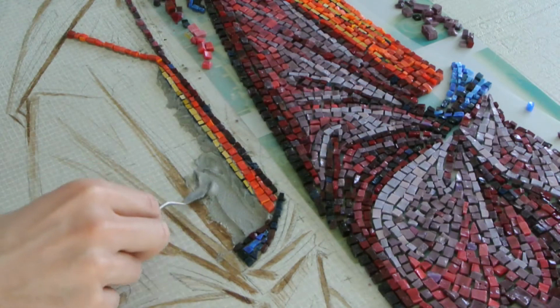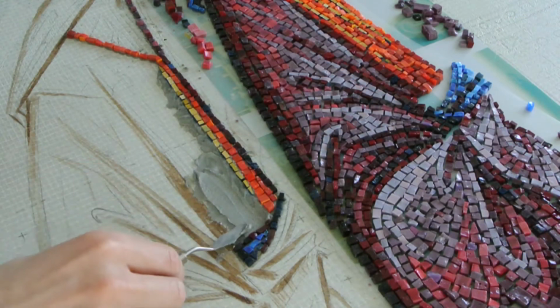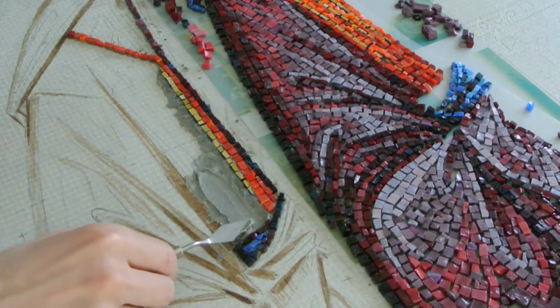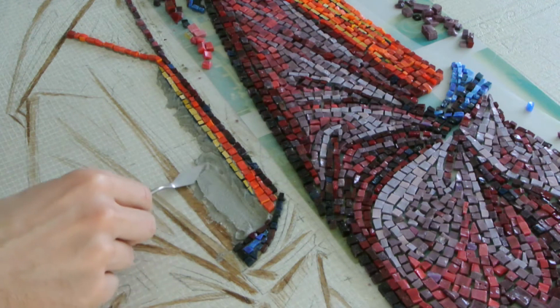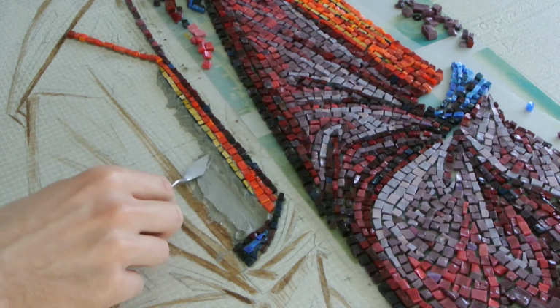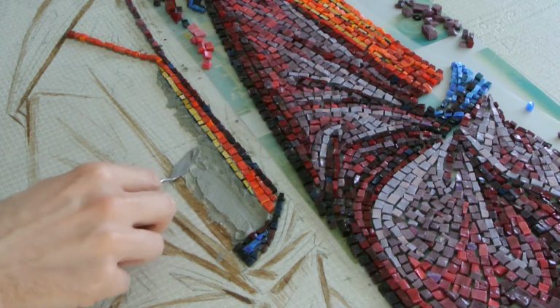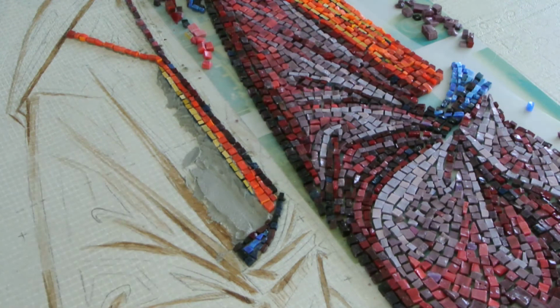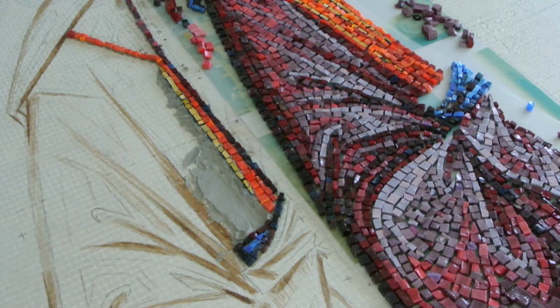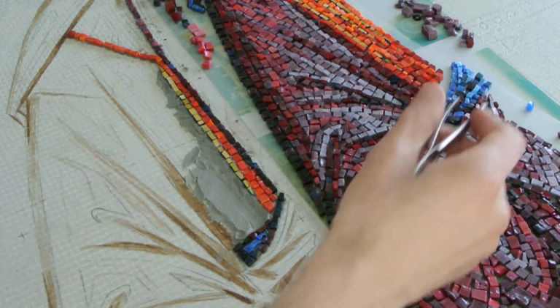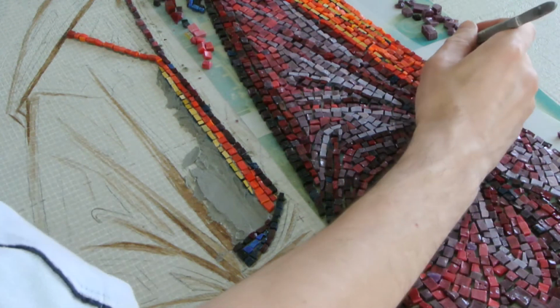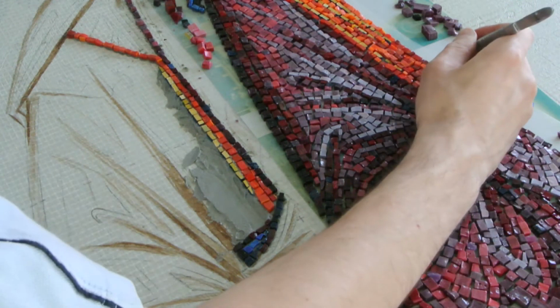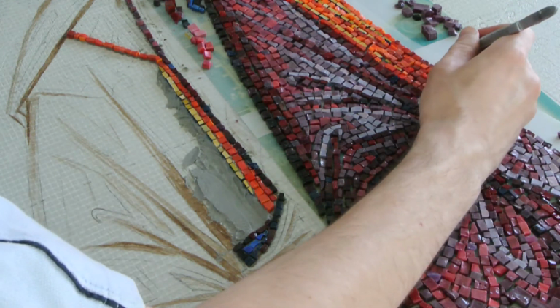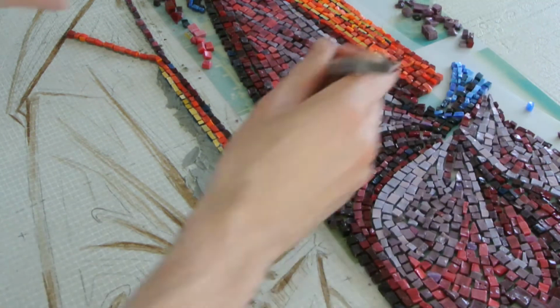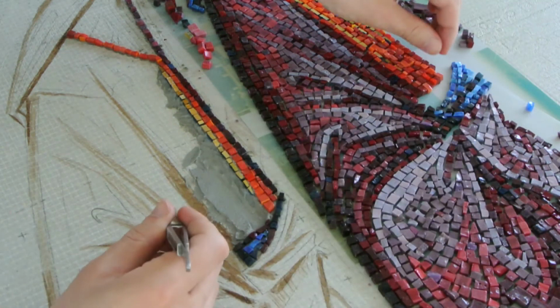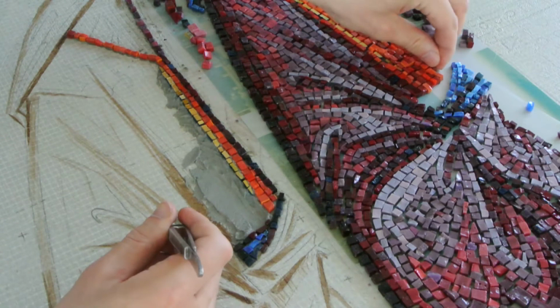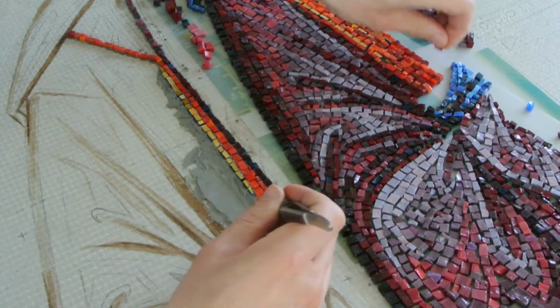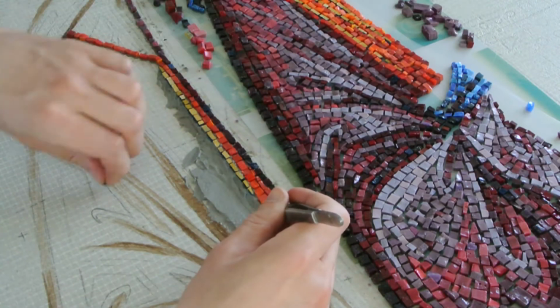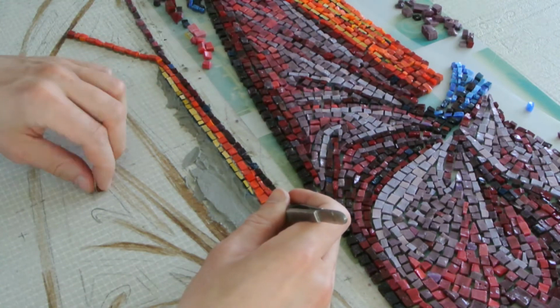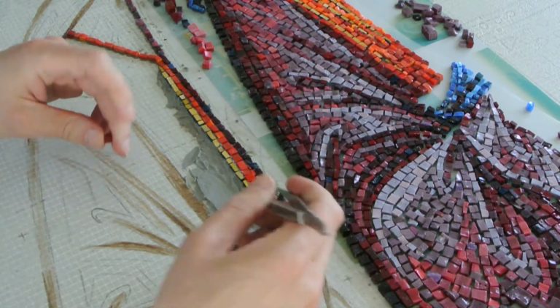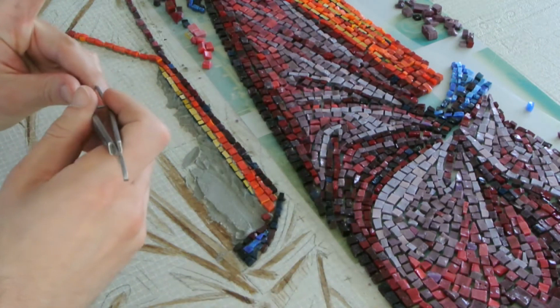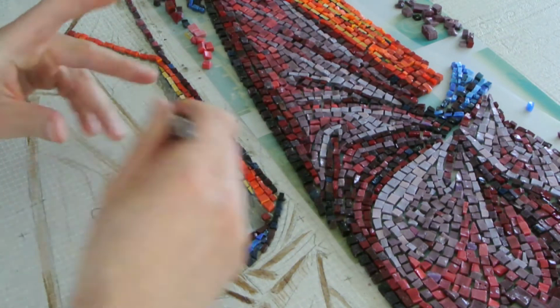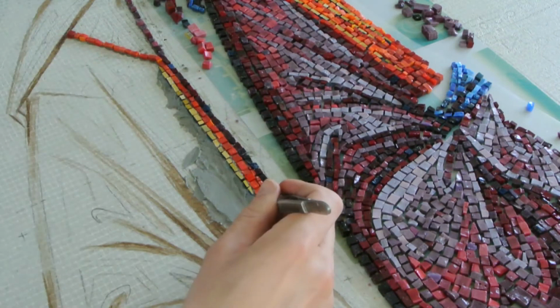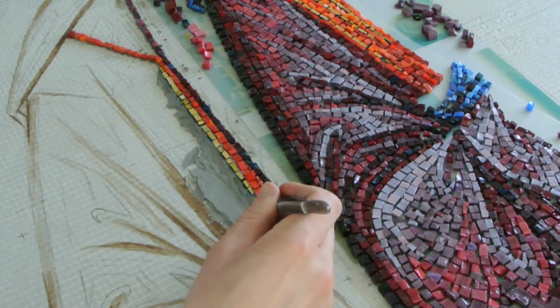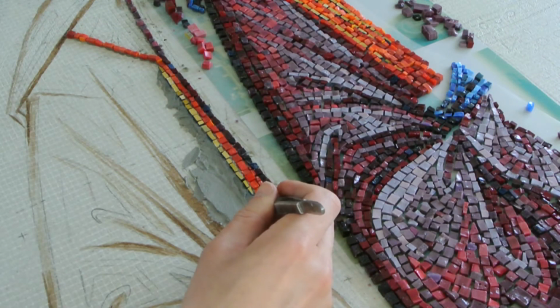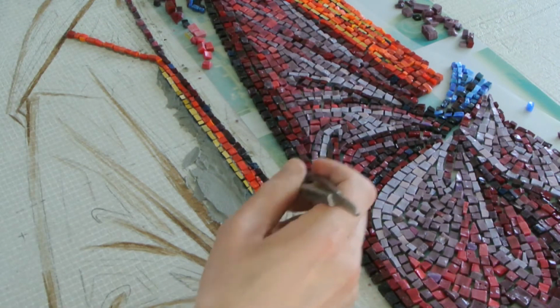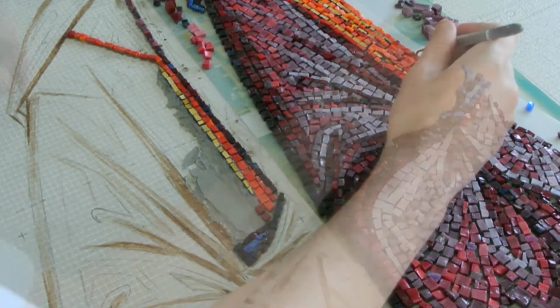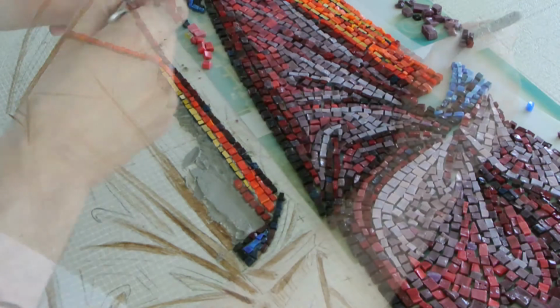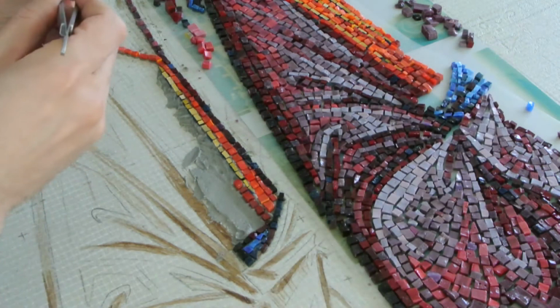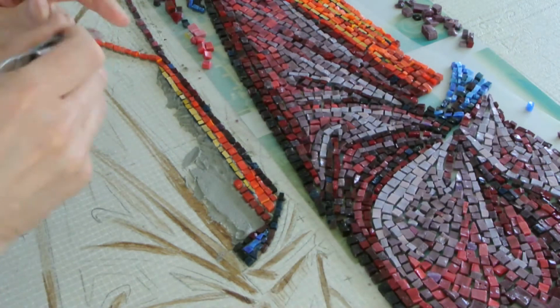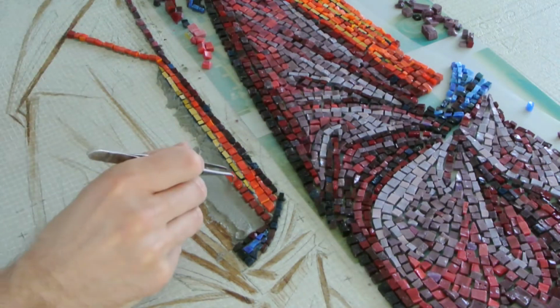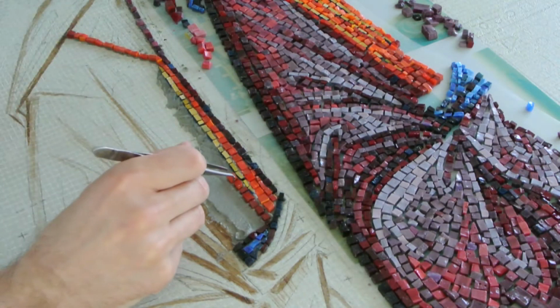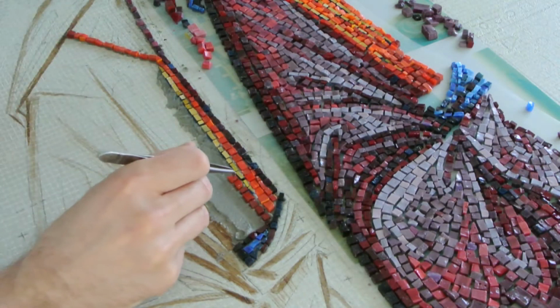Step 2: We have to choose material. Common materials for mosaic are smalti, handmade irregular glass, natural stones, ceramic tiles, and so on.